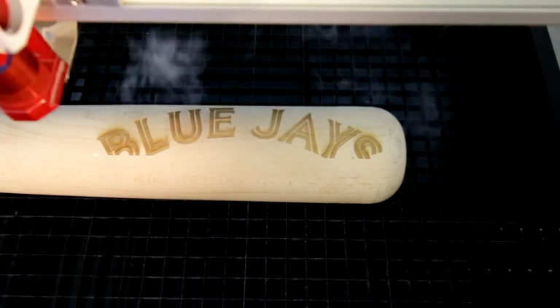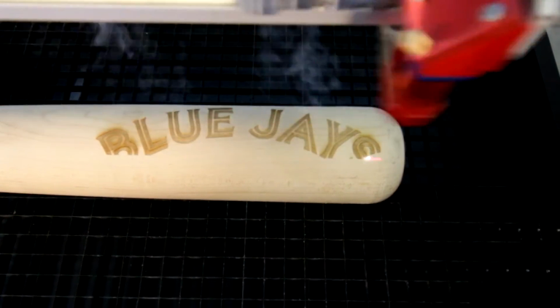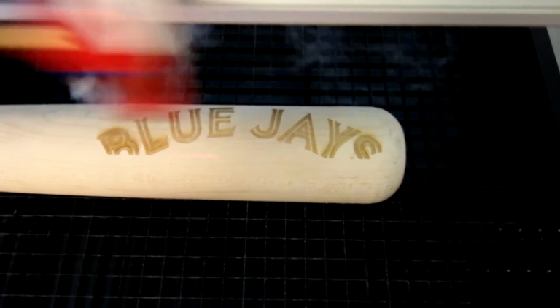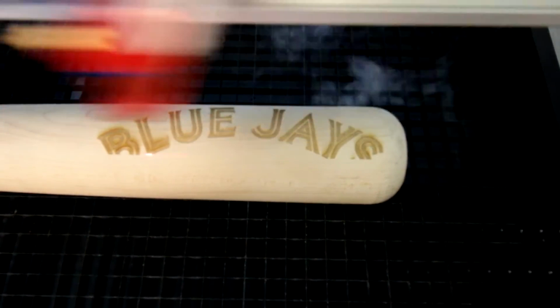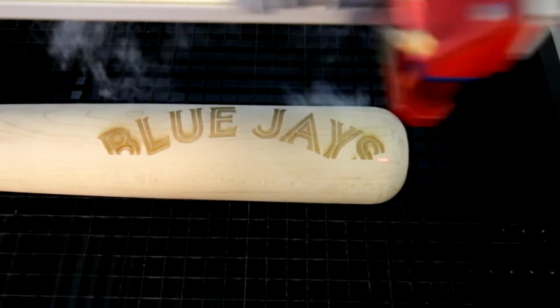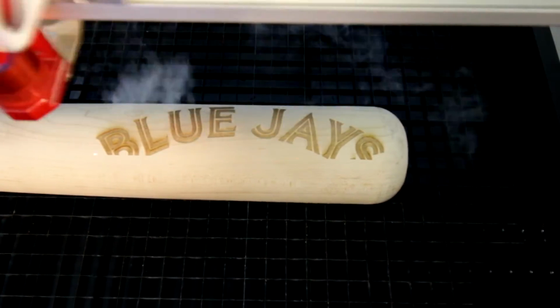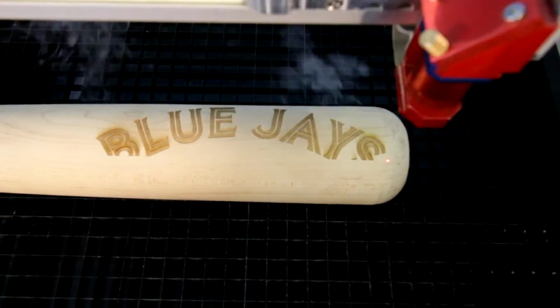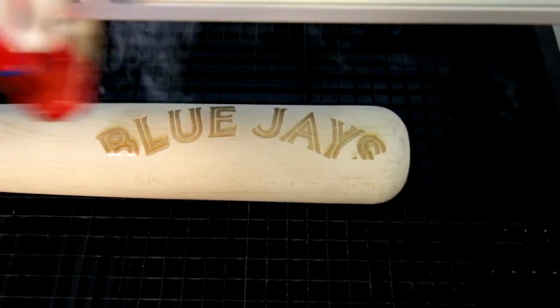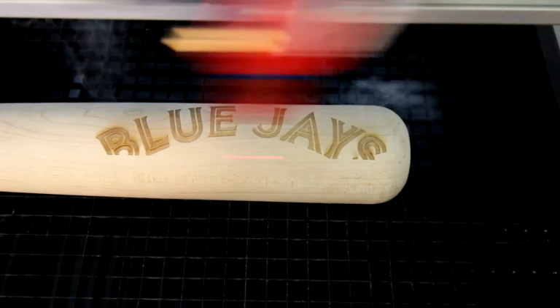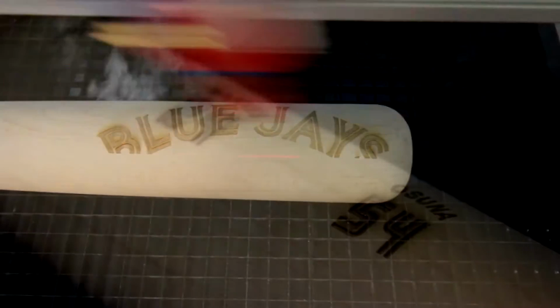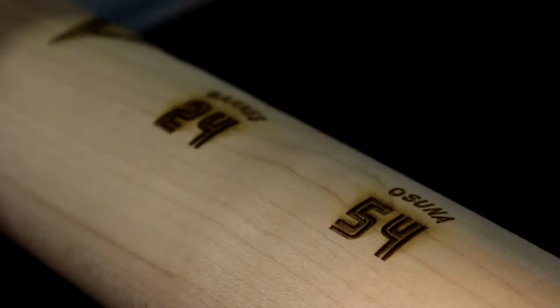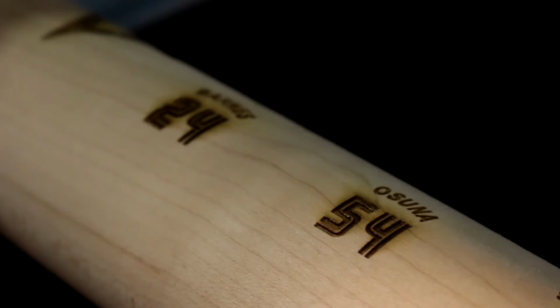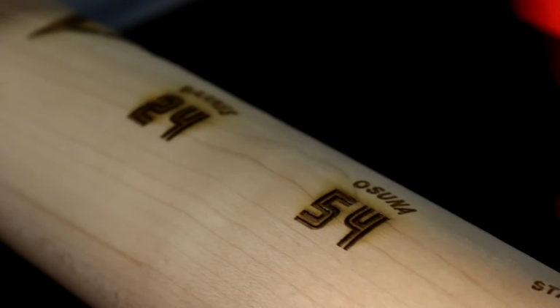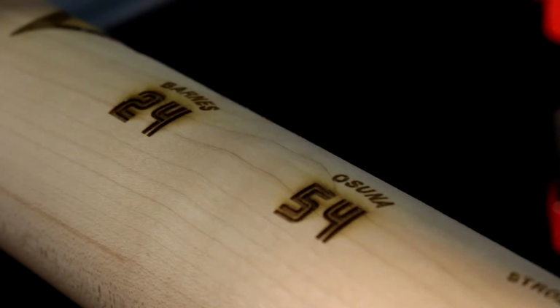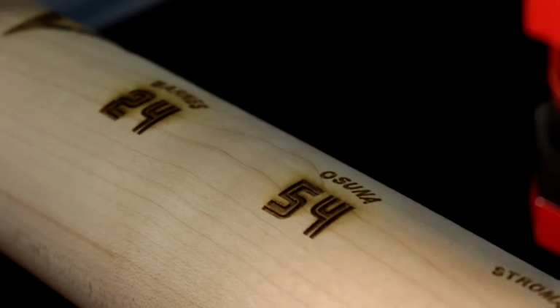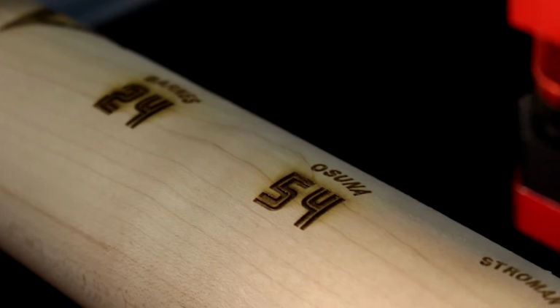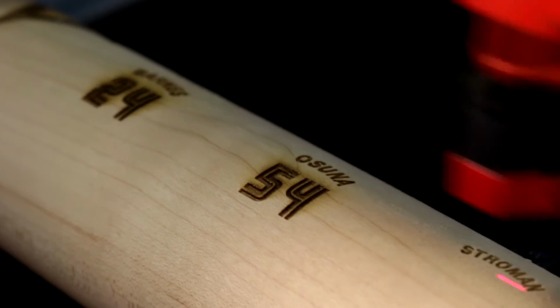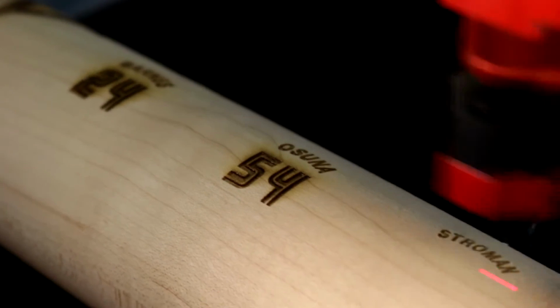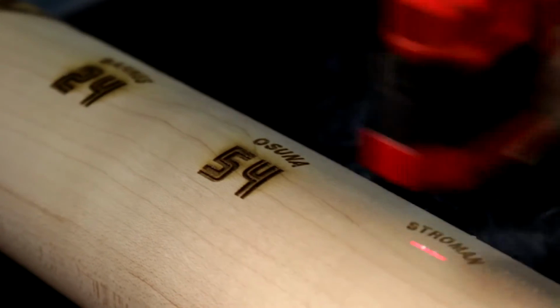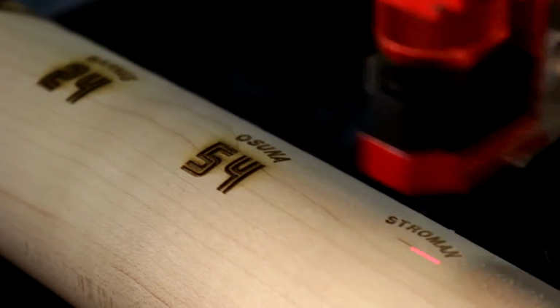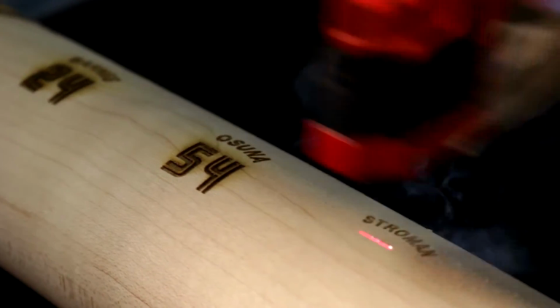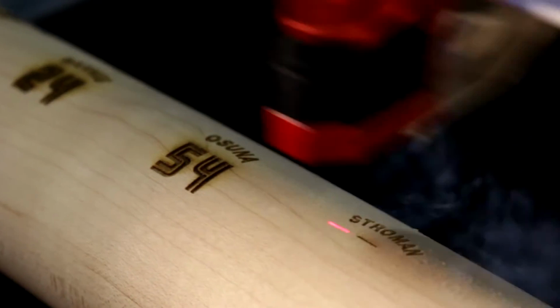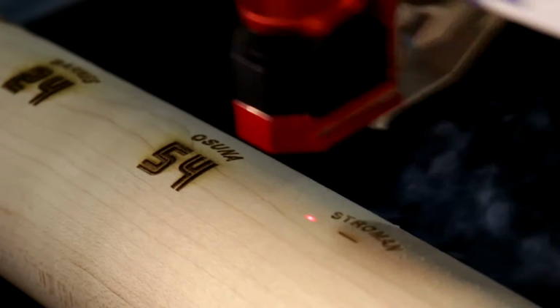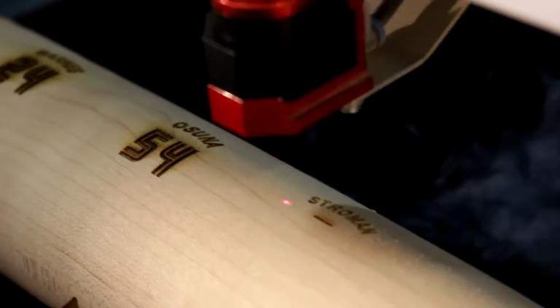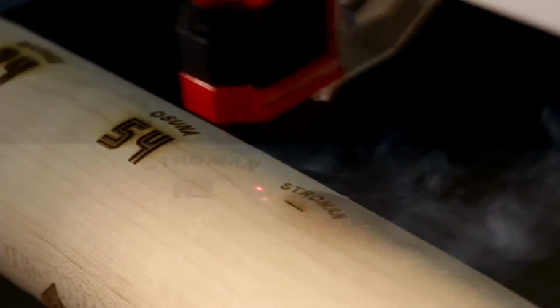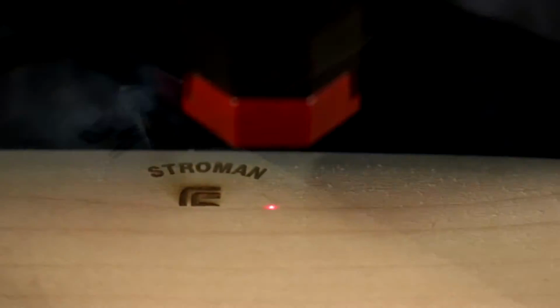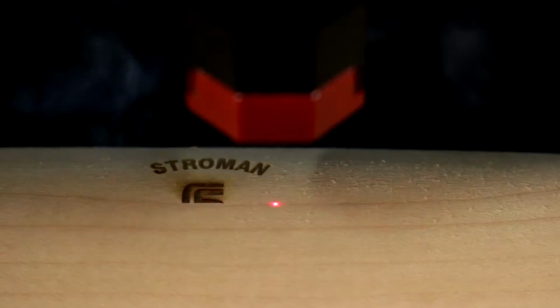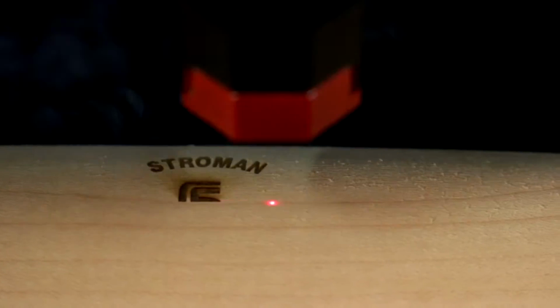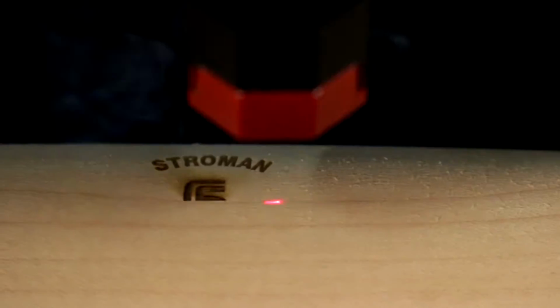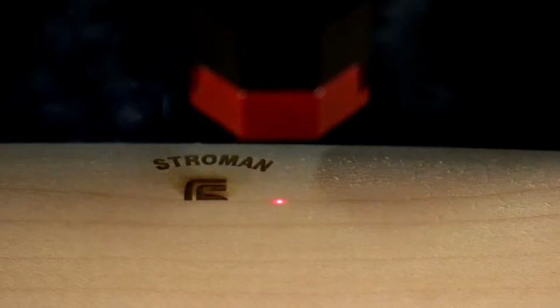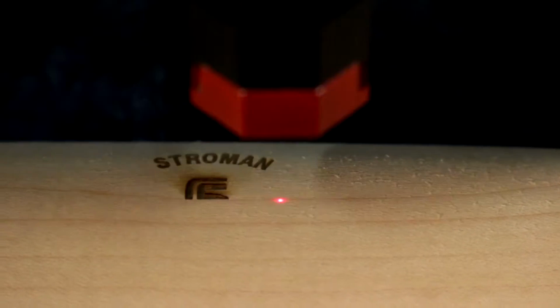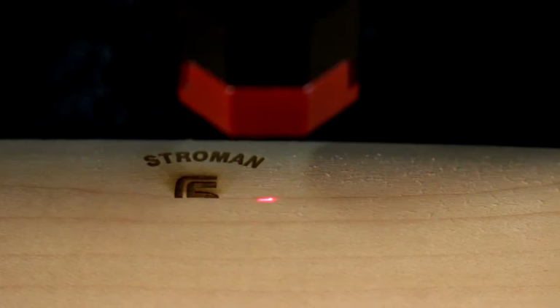If the bat had been finished with a lacquer finish or a urethane finish, then basically all we would have to do is wipe it off with a damp cloth.